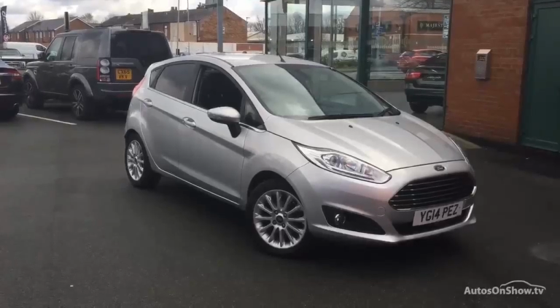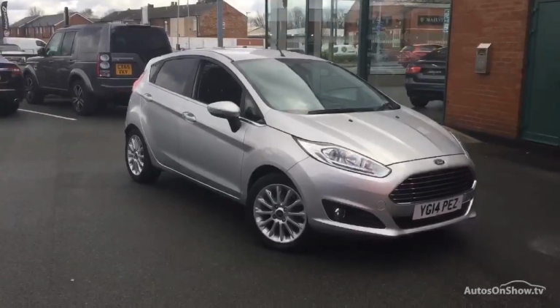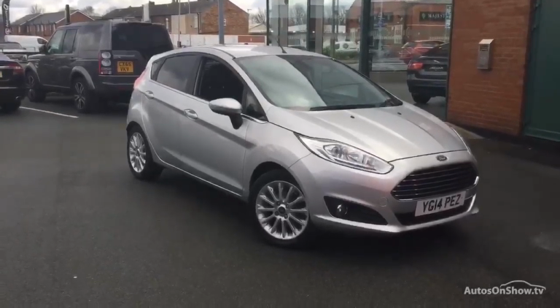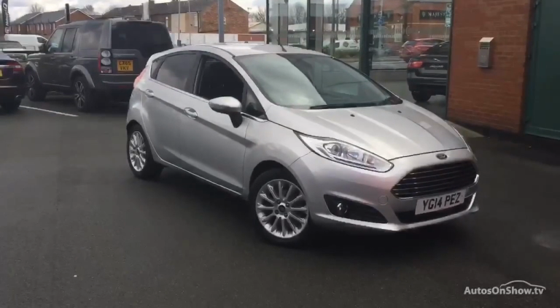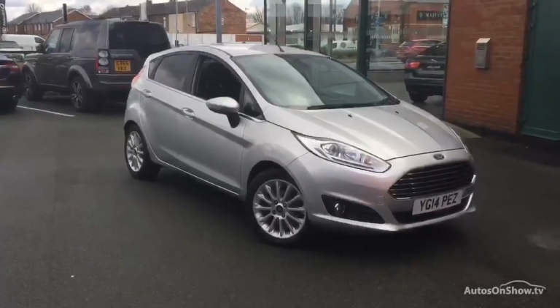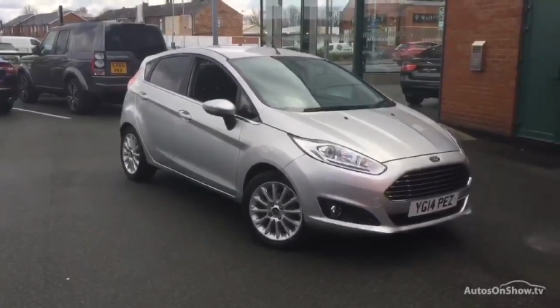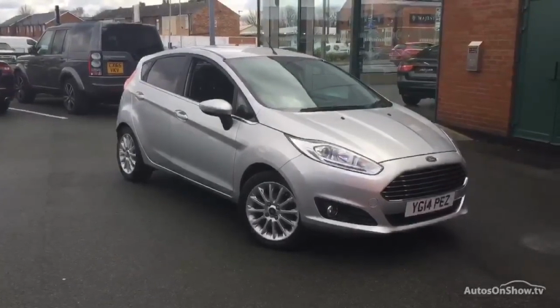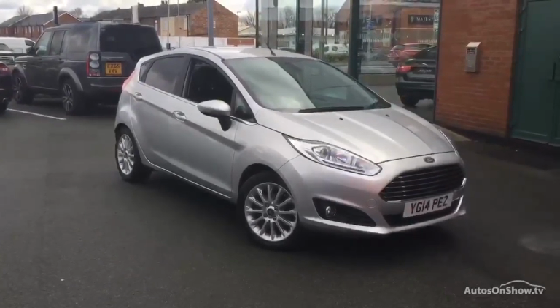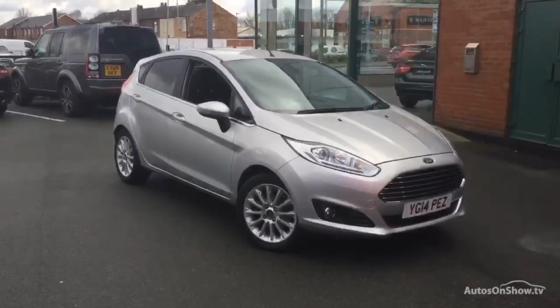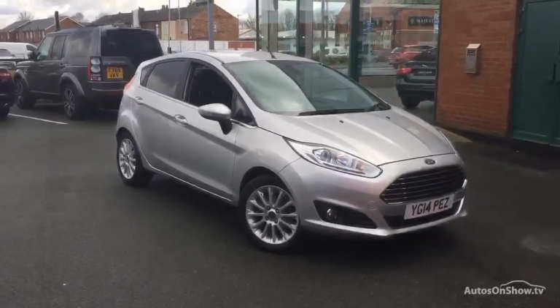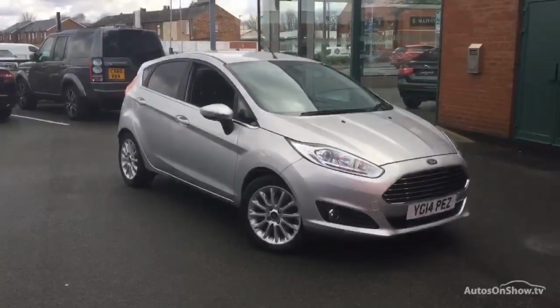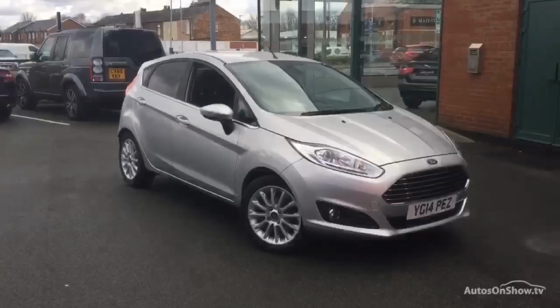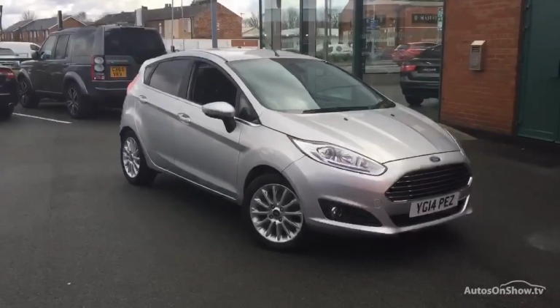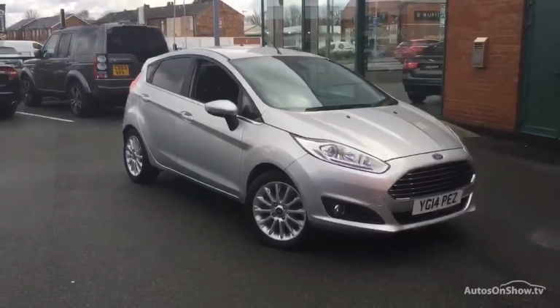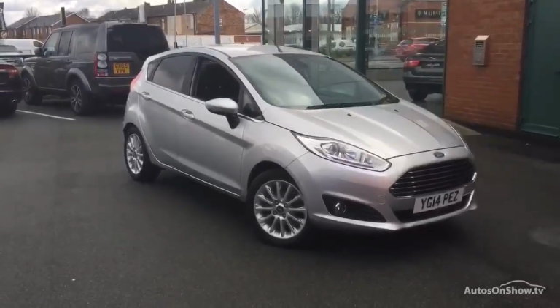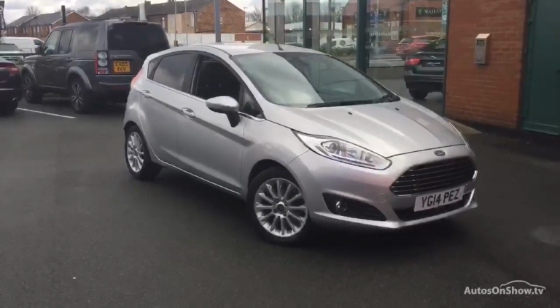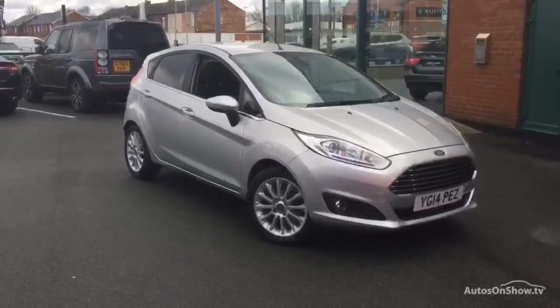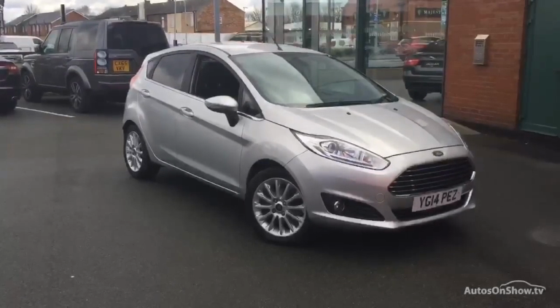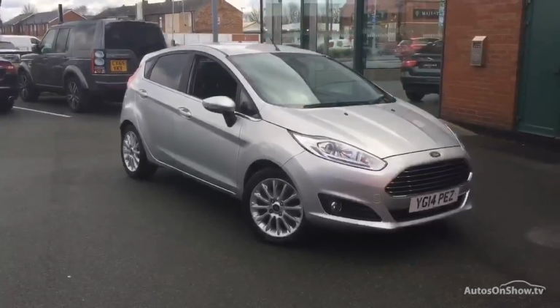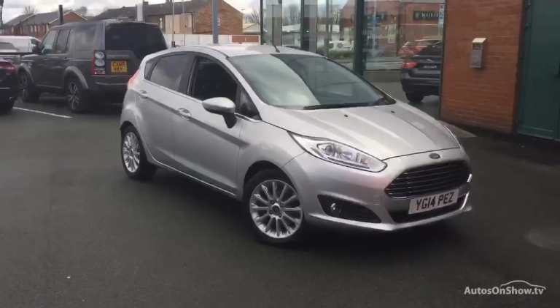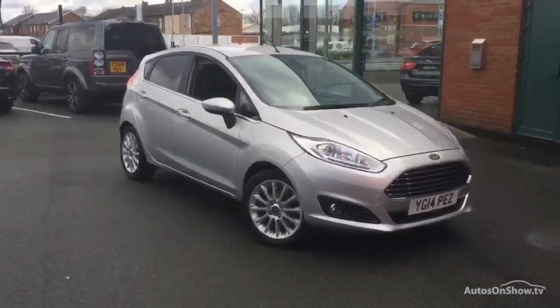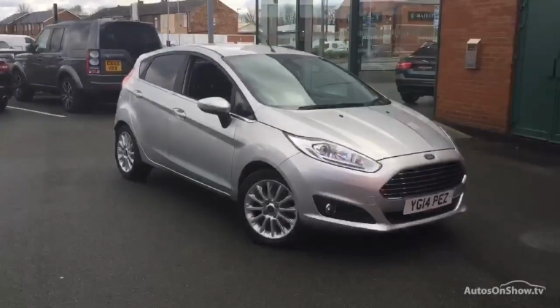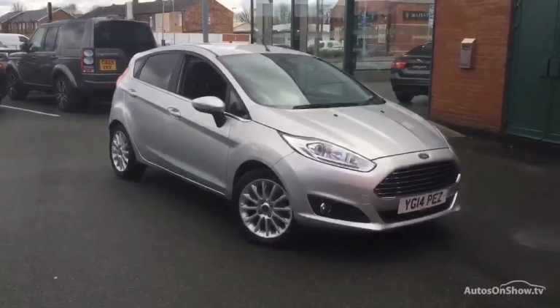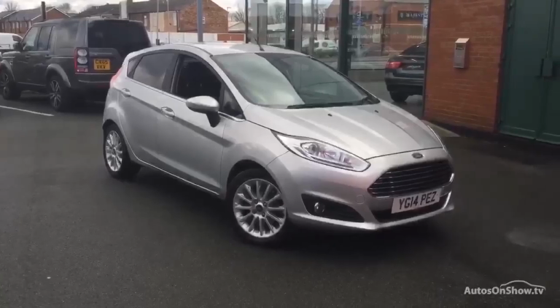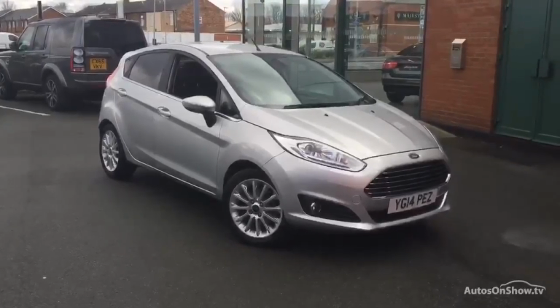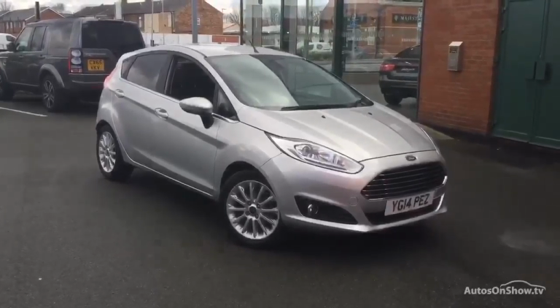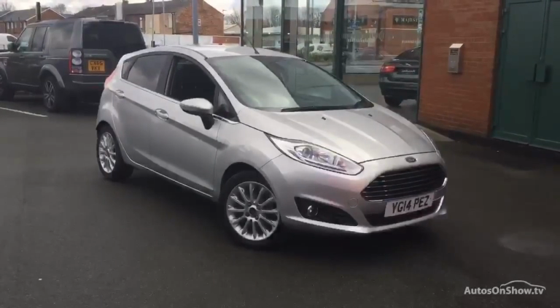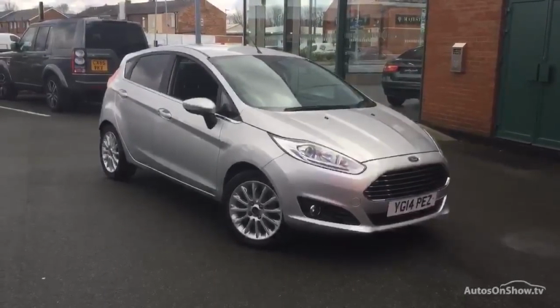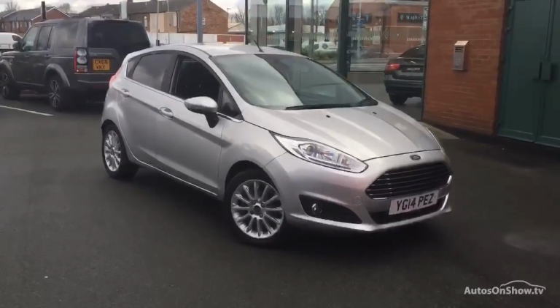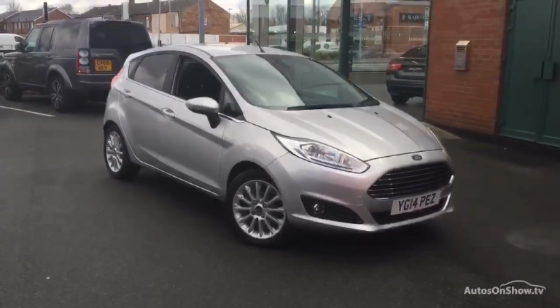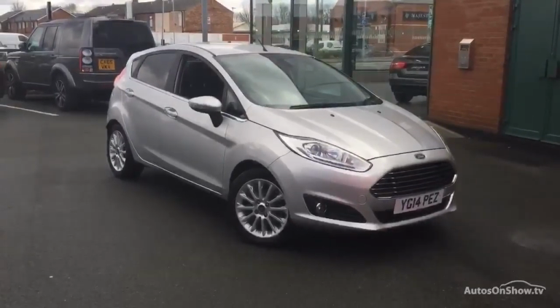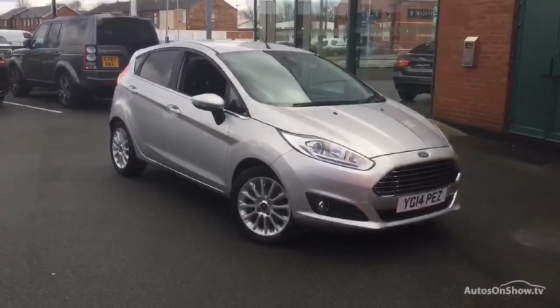Hello, welcome to Rybrook Jaguar in Warrington. Jason Courtney speaking. Here we have for you today a Ford Fiesta — this is a 1 litre petrol Titanium X, 5-door manual, and as you can see the registration is YG14 PEZ.